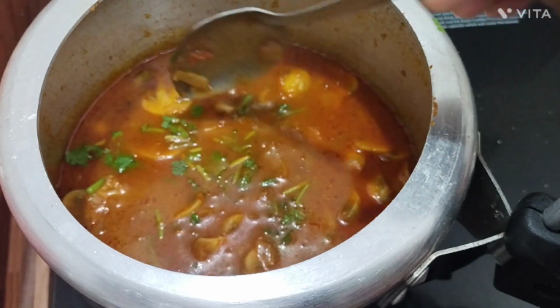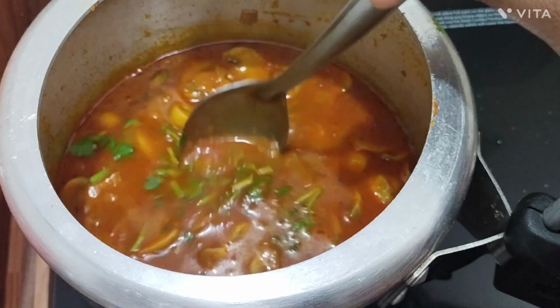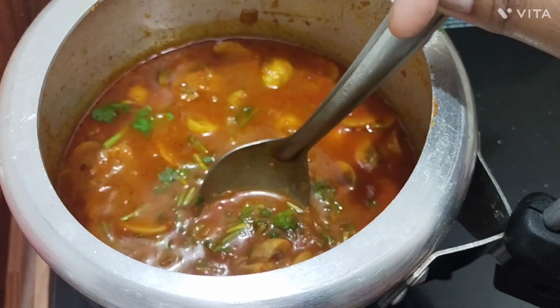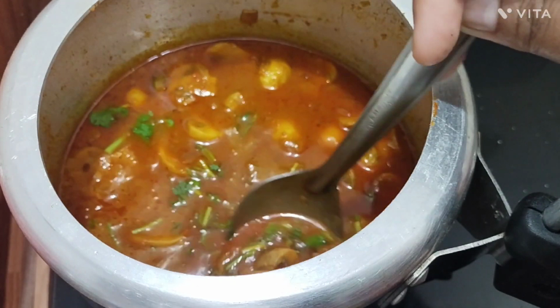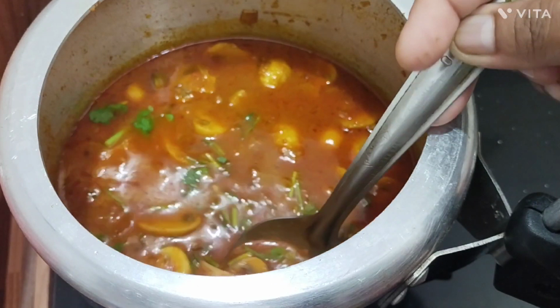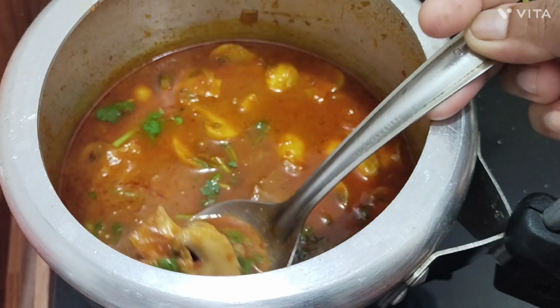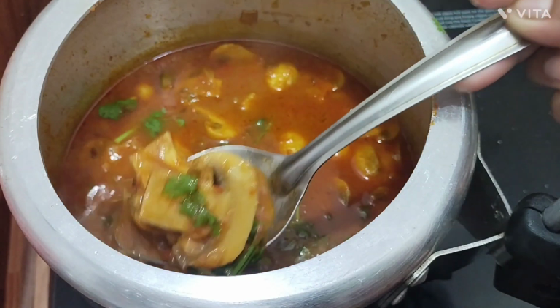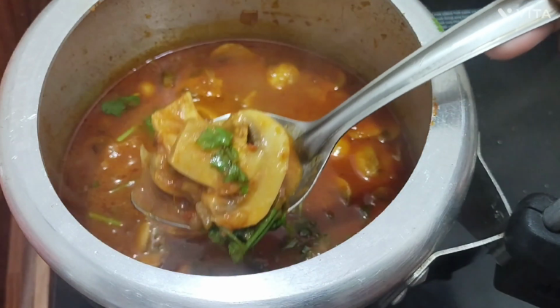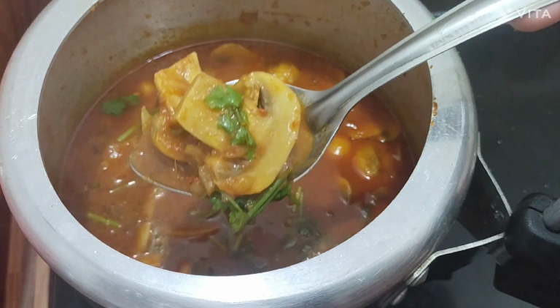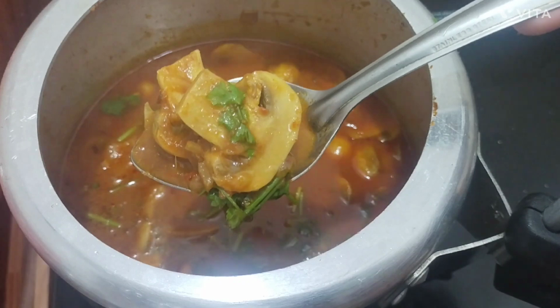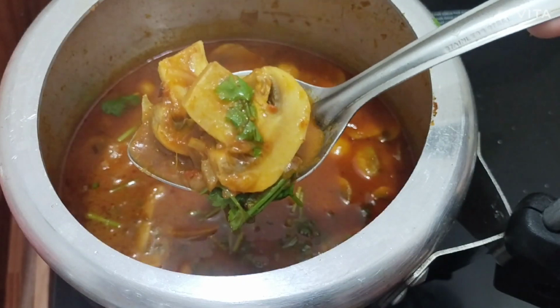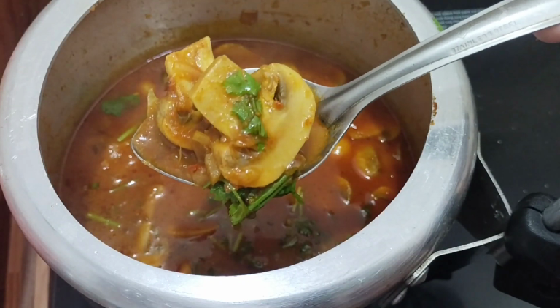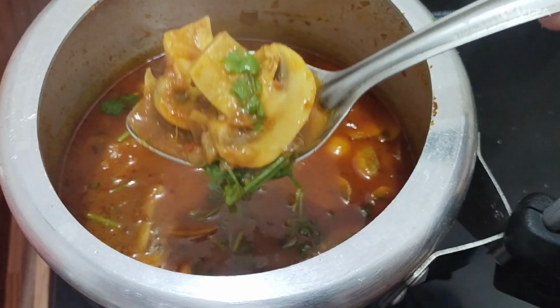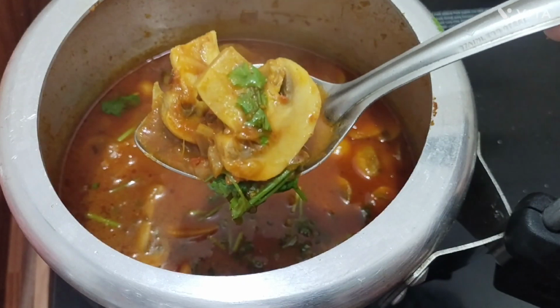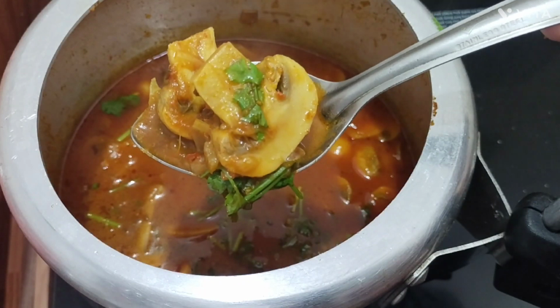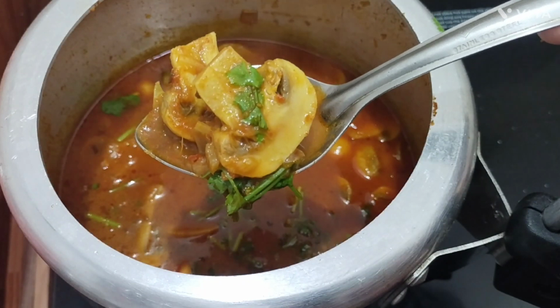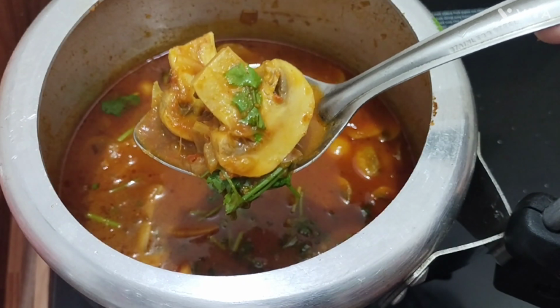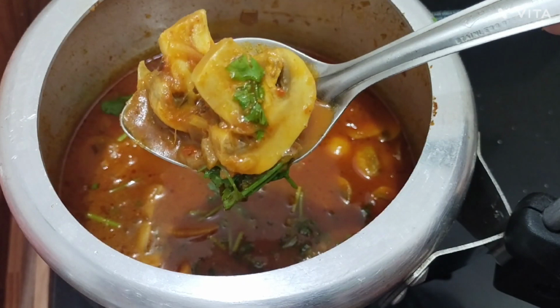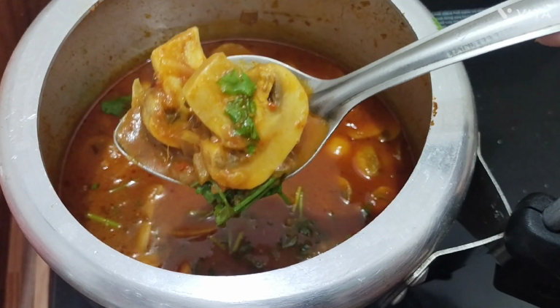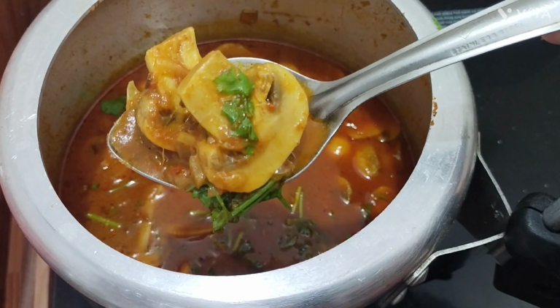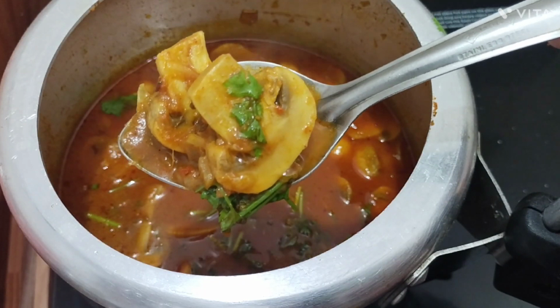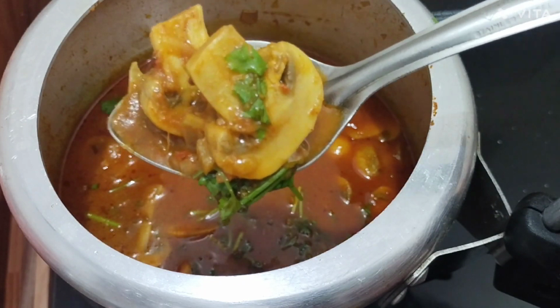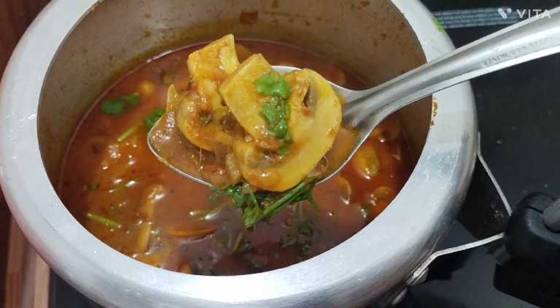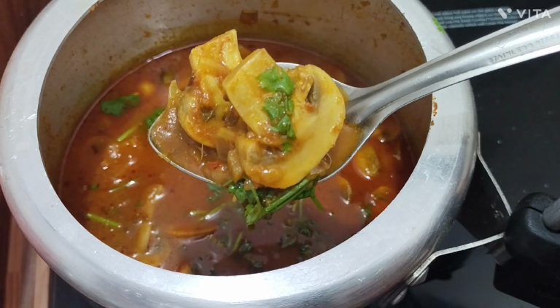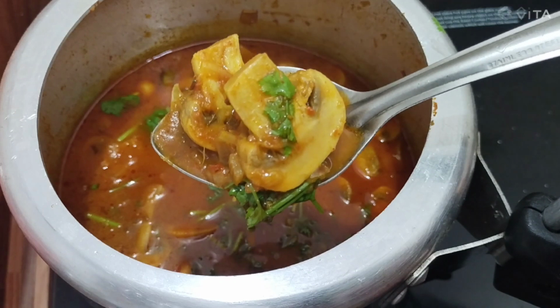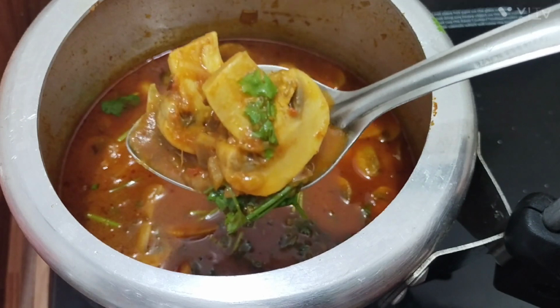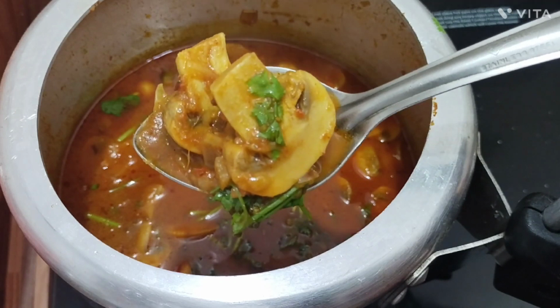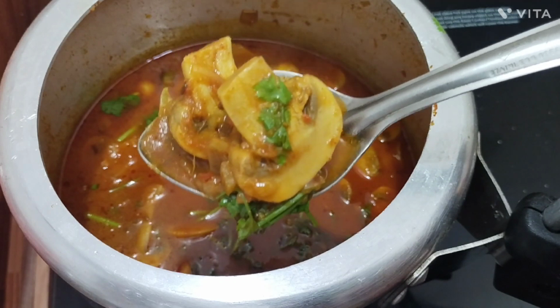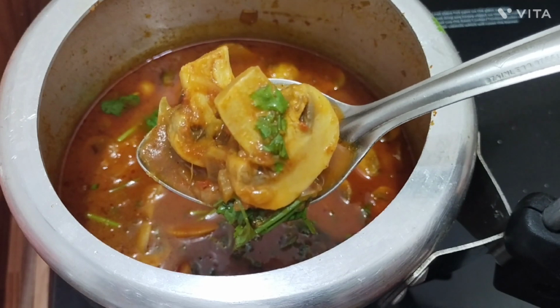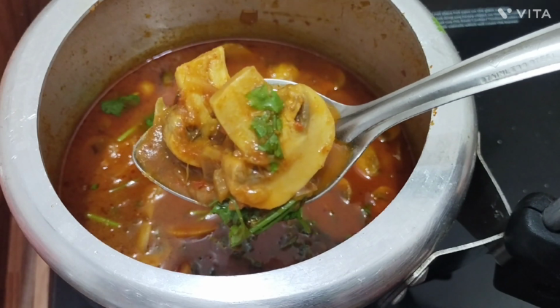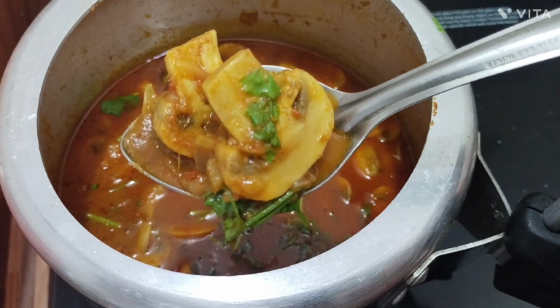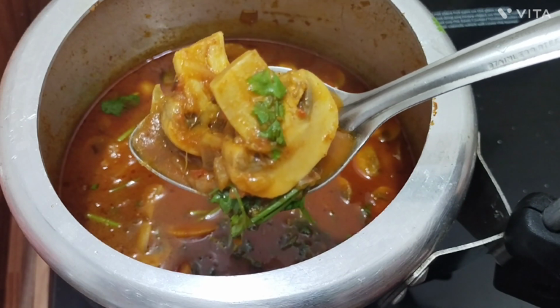This chicken is a good taste of the chicken. Please click on the subscribe button and click on the bell icon.